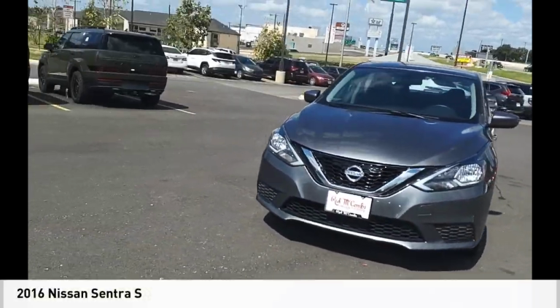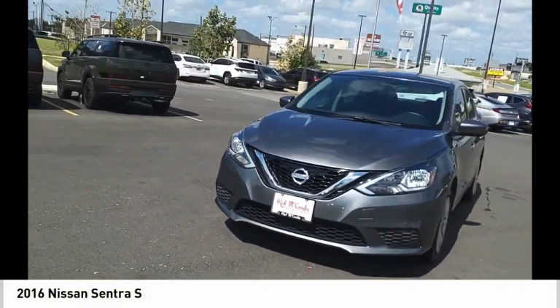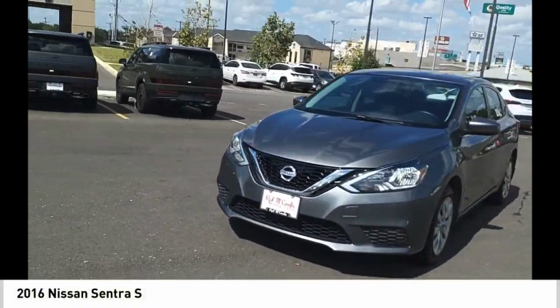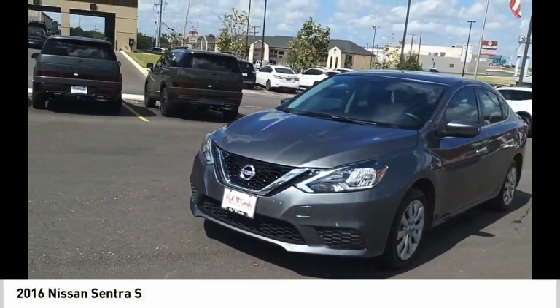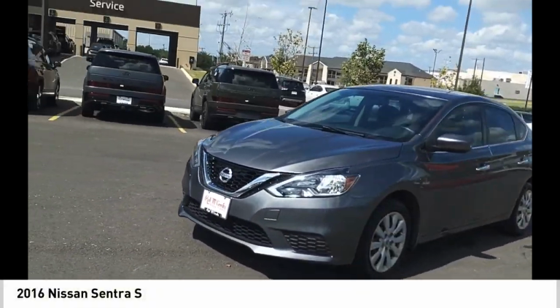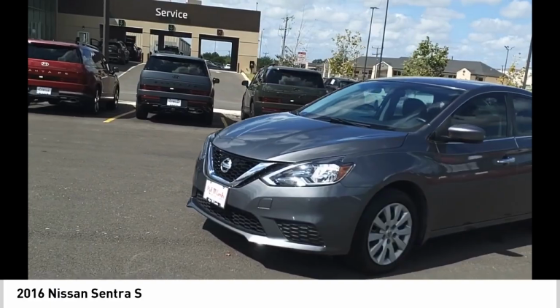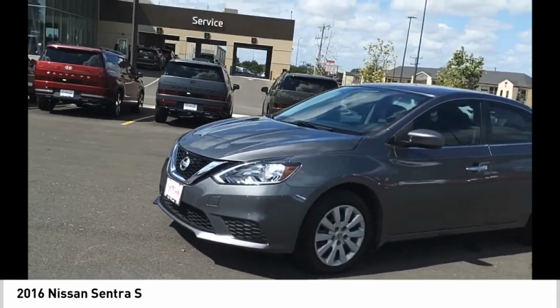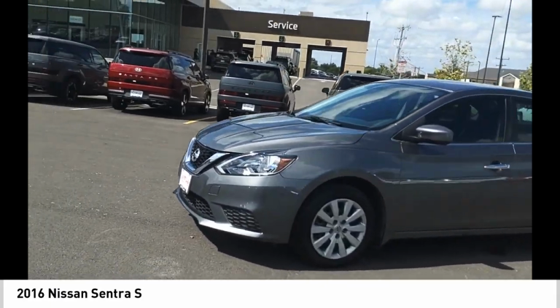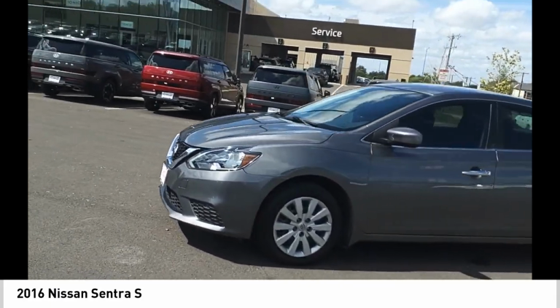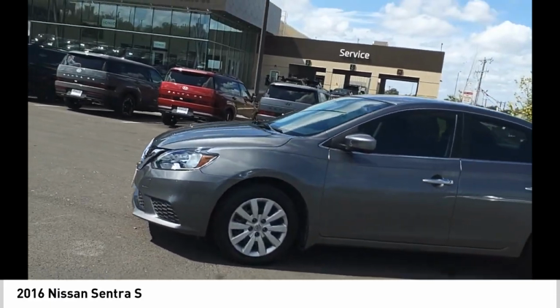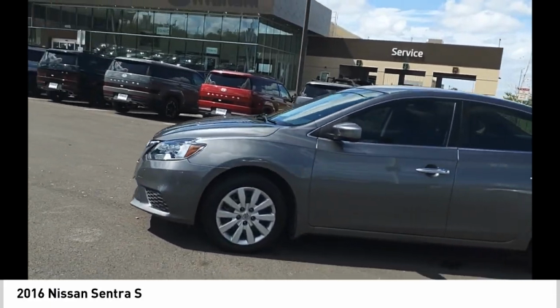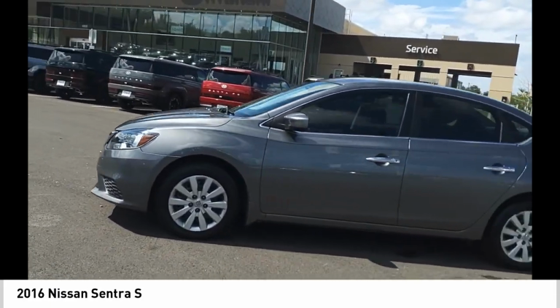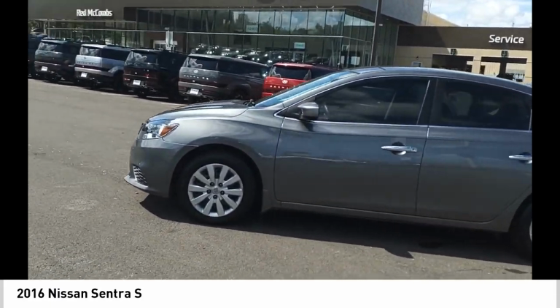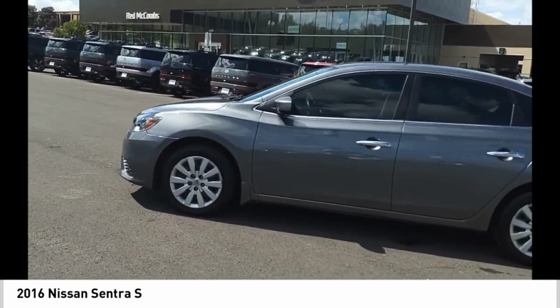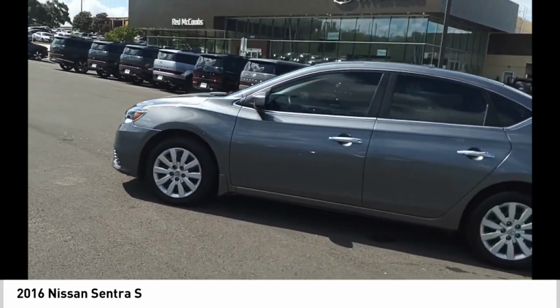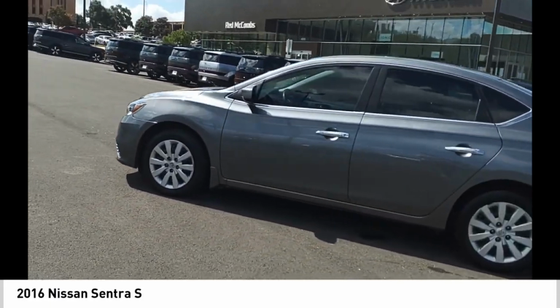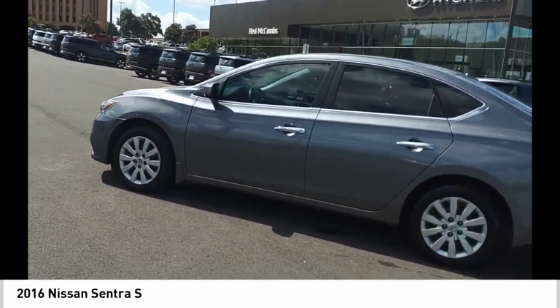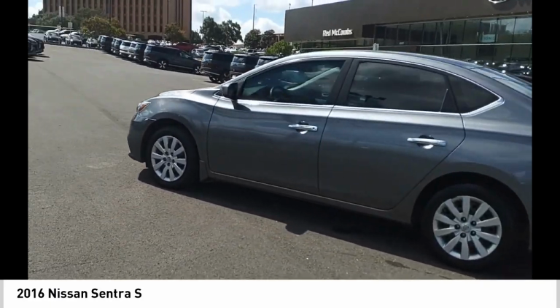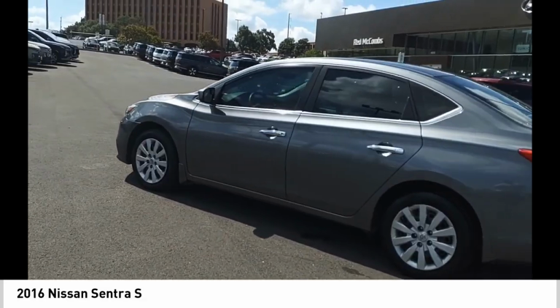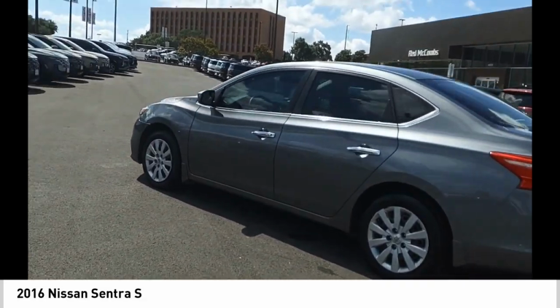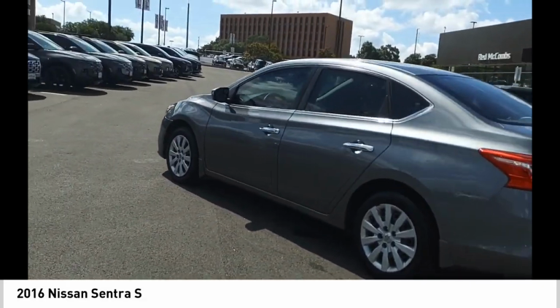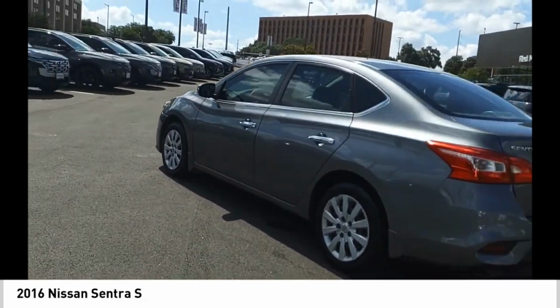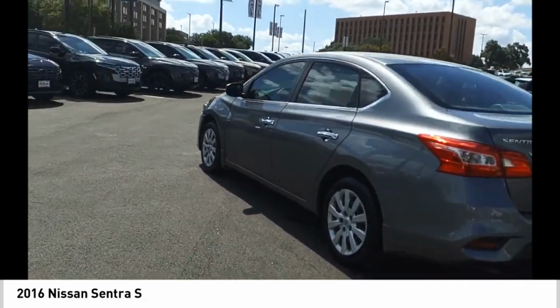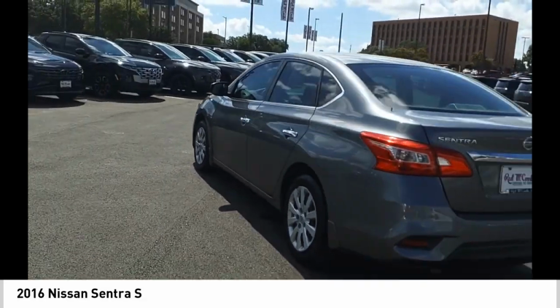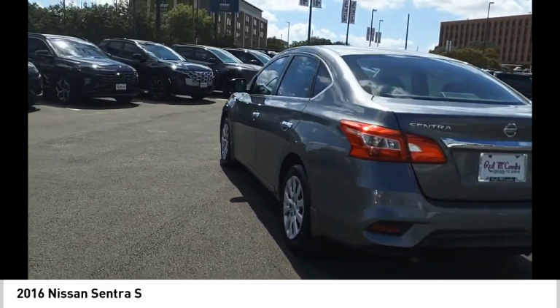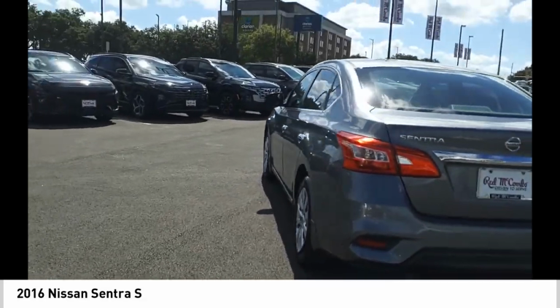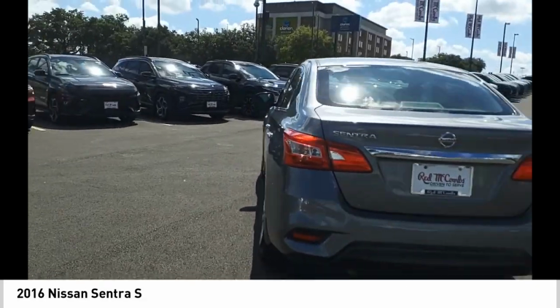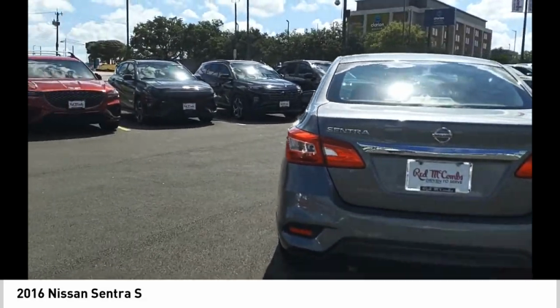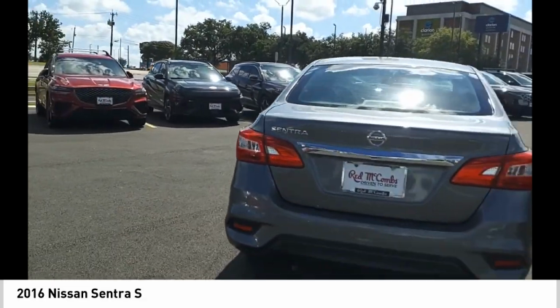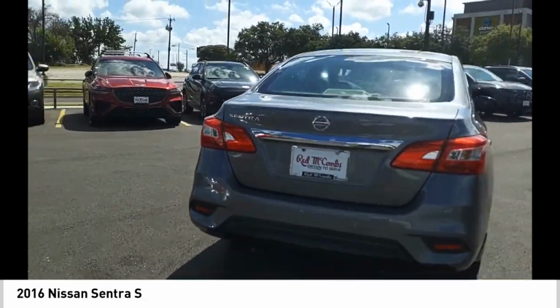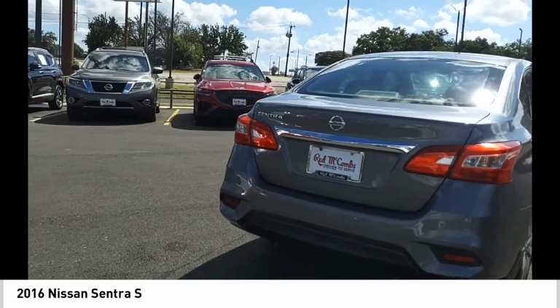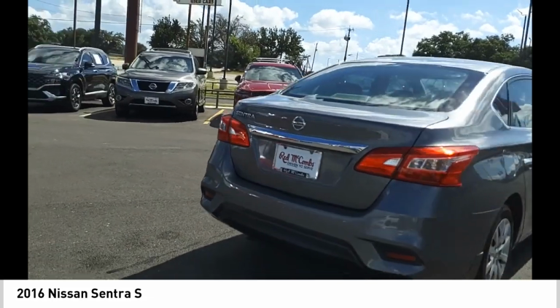Come test drive the 2016 Sentra. With its spacious and versatile interior and stellar fuel efficiency, the Nissan Sentra is the obvious choice for anyone who wants to enjoy a stylish and comfortable ride.